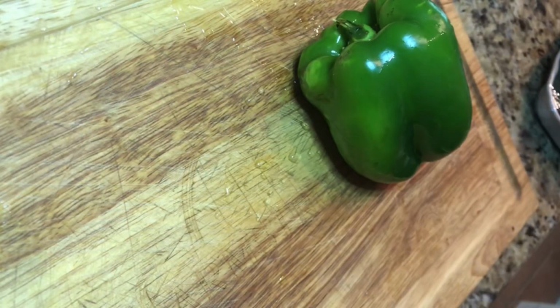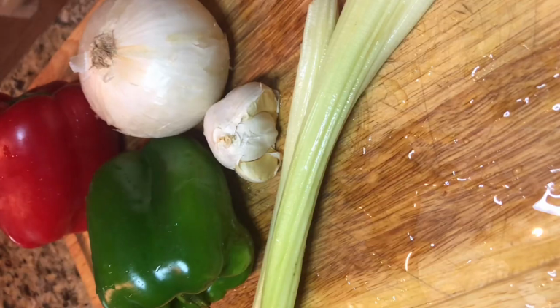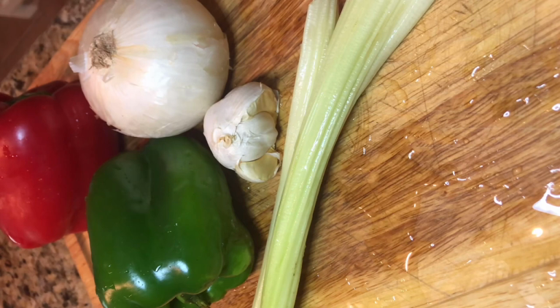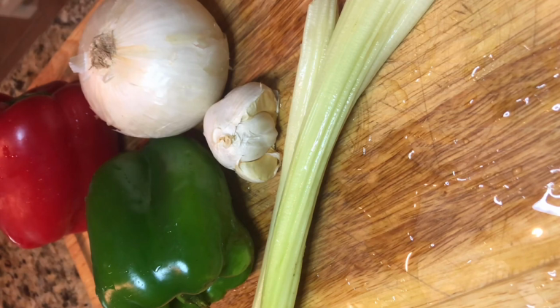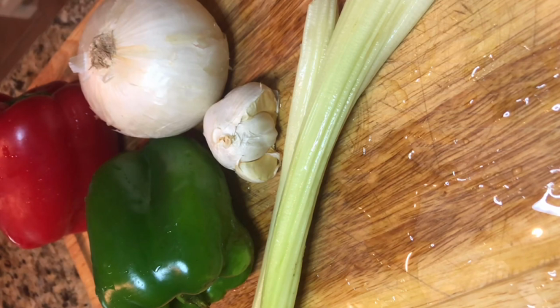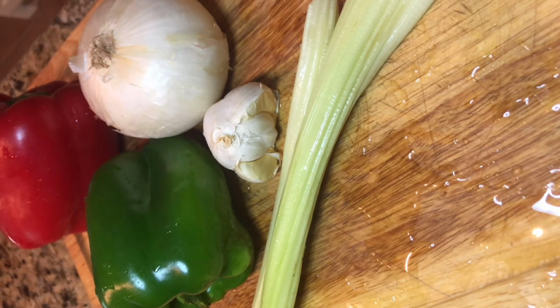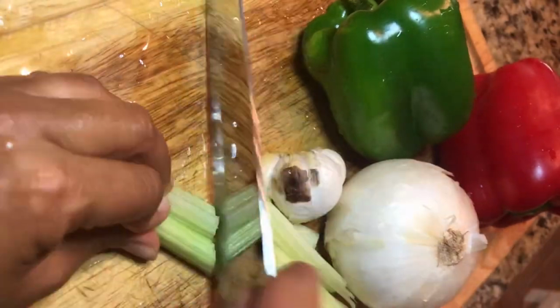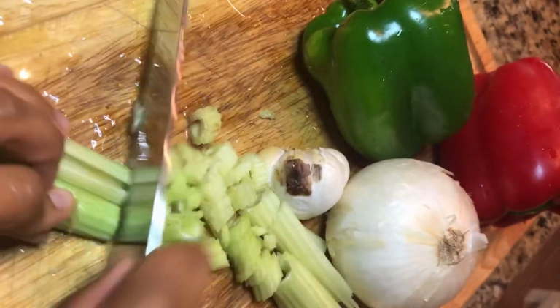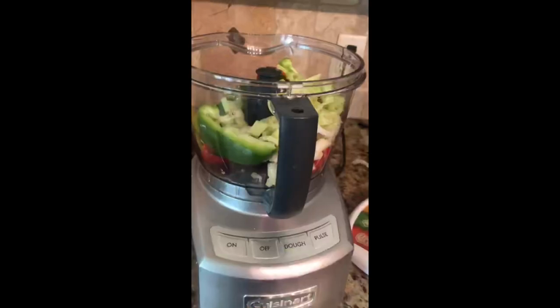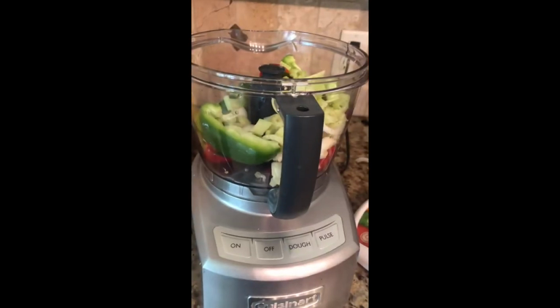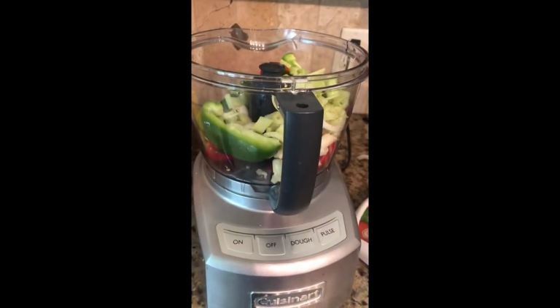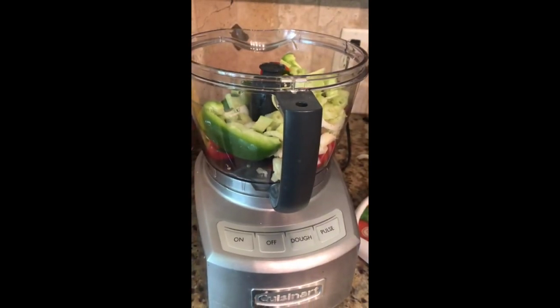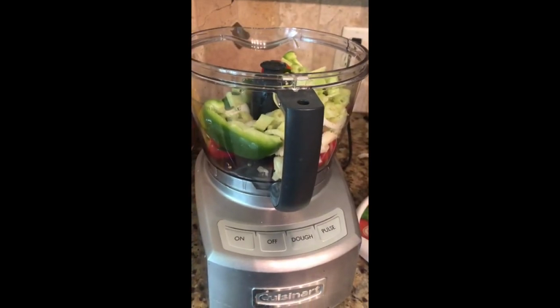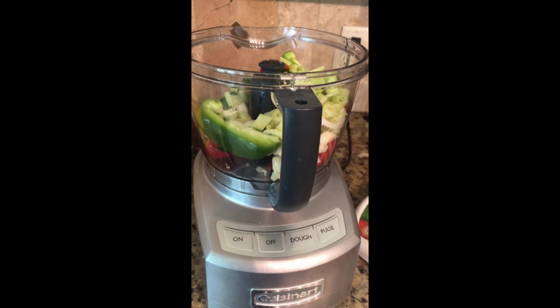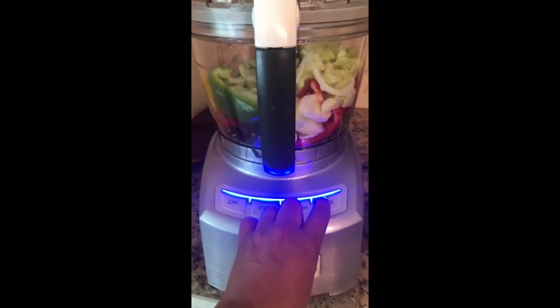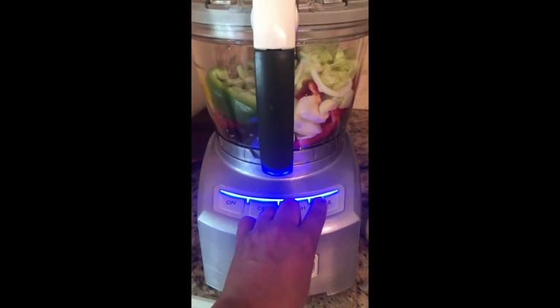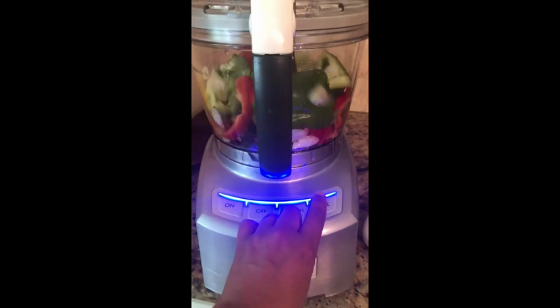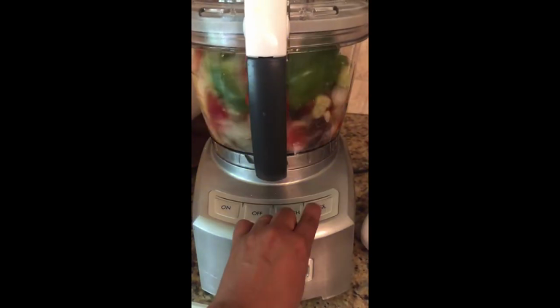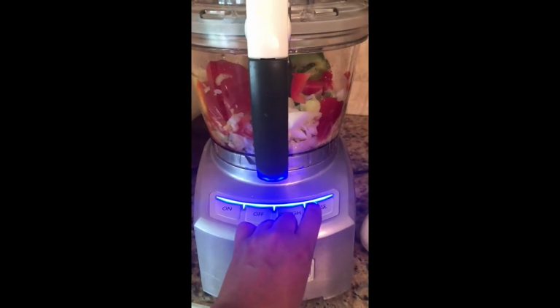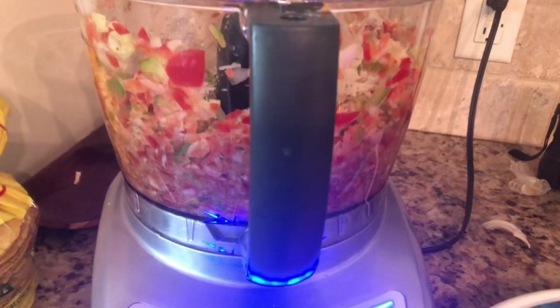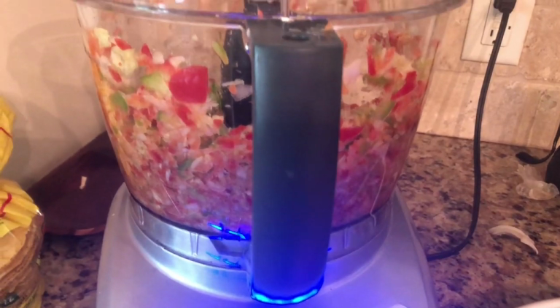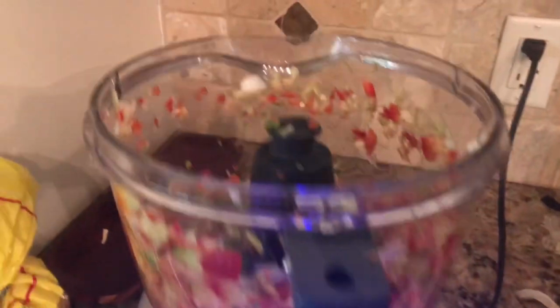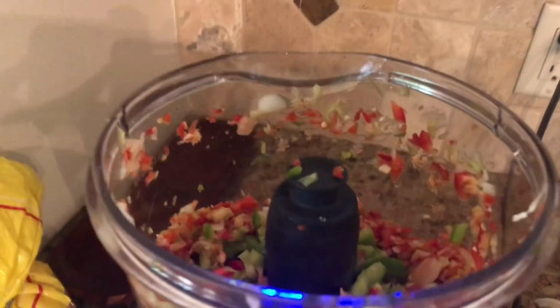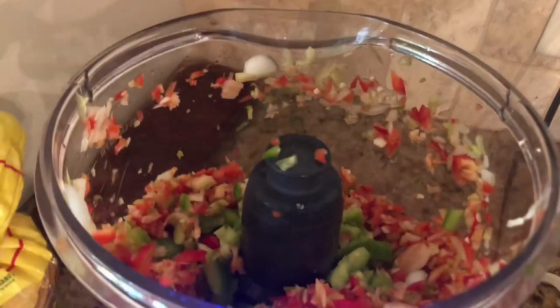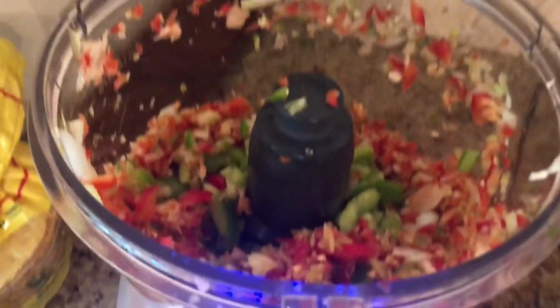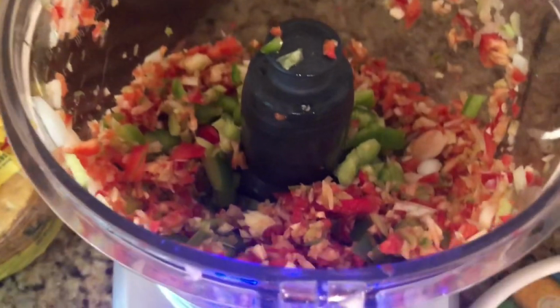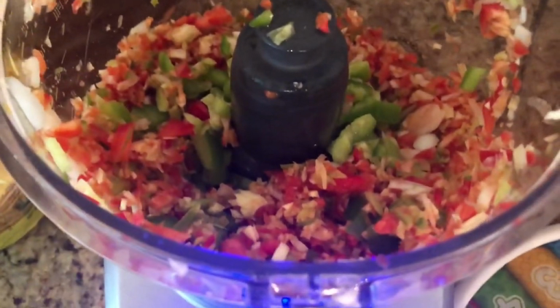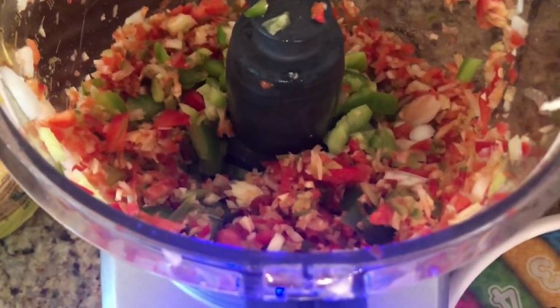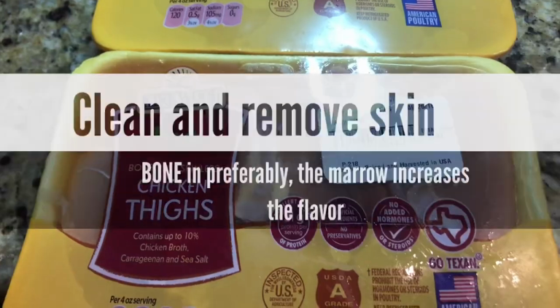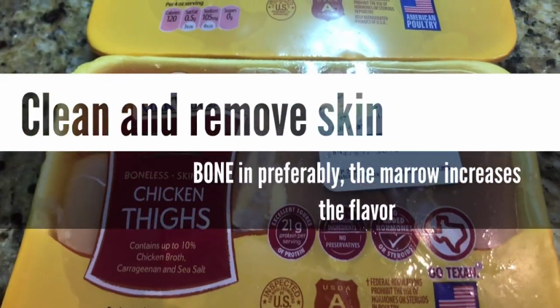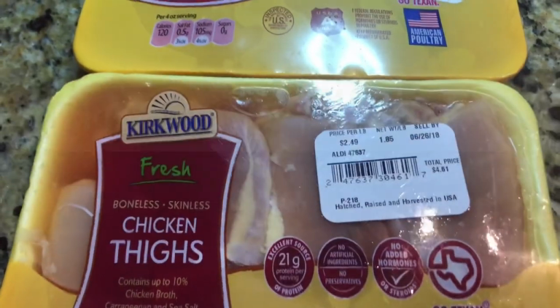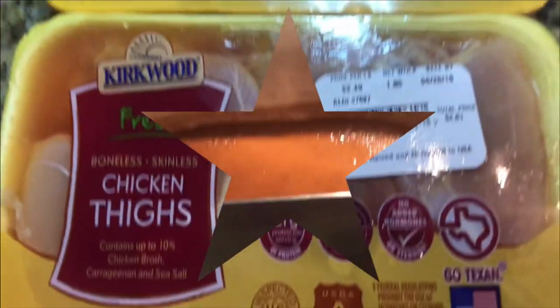I've got garlic and the trinity here, which is garlic, green pepper, onions, and celery. I chopped those up. You can put them in a chopper and pulse them, but don't make them finely chopped — you want just a nice chop on them.